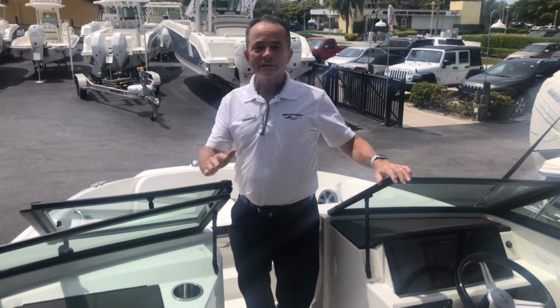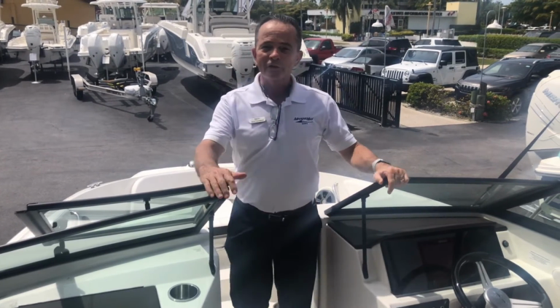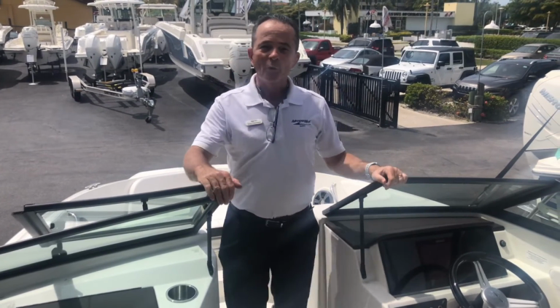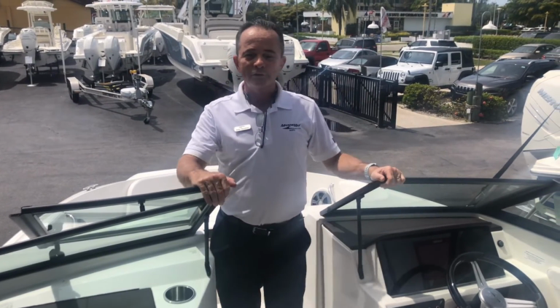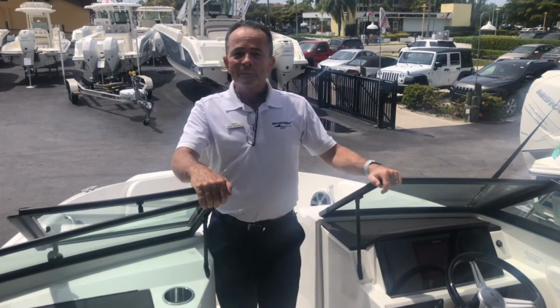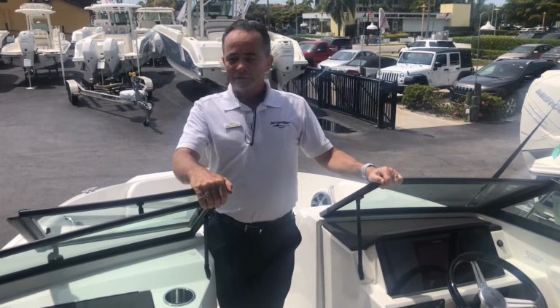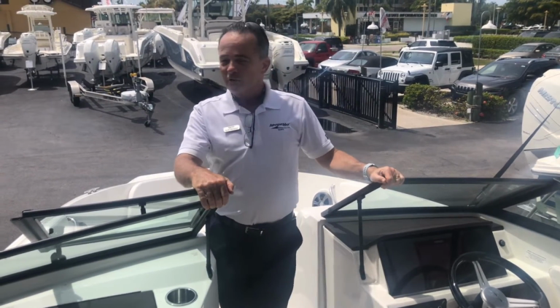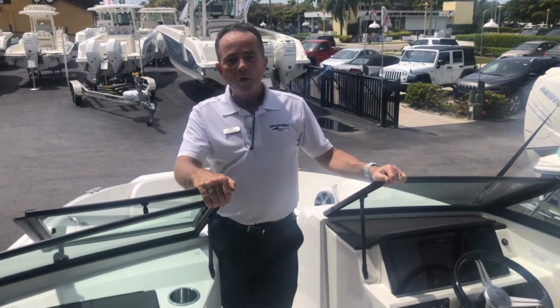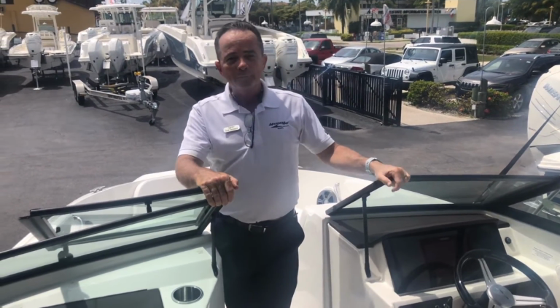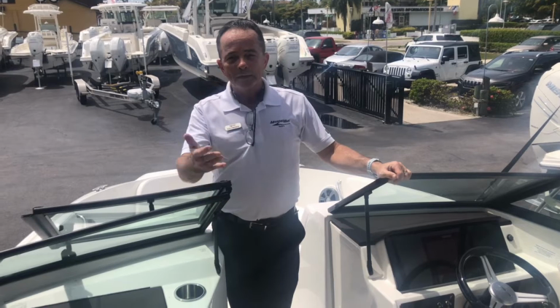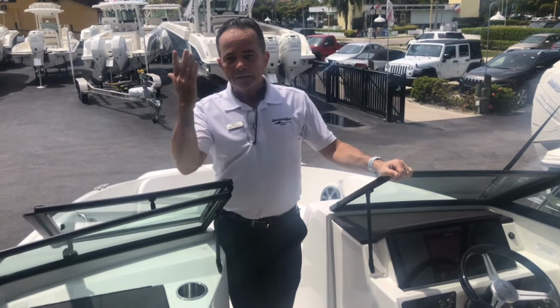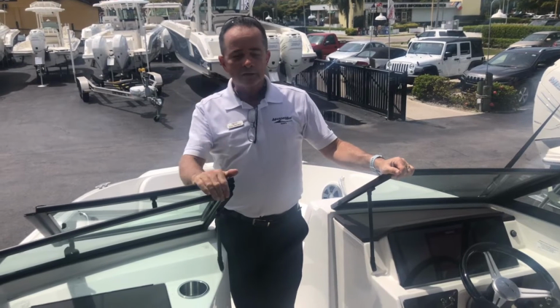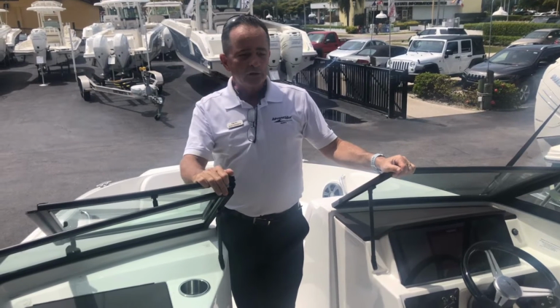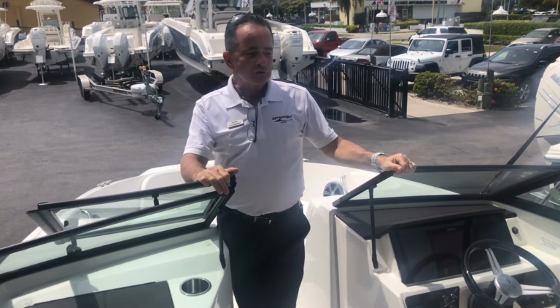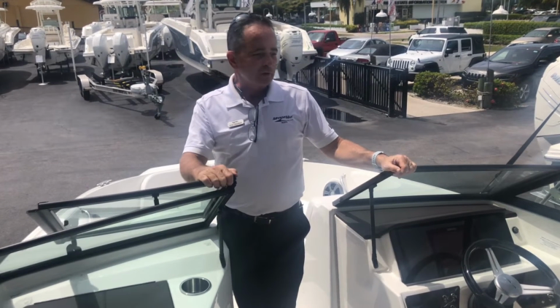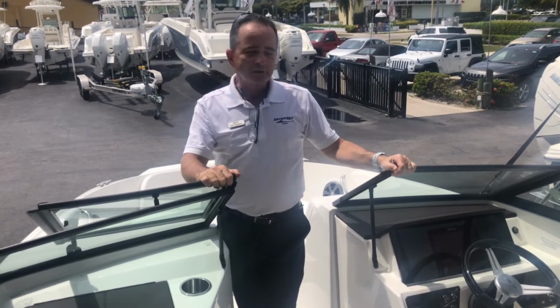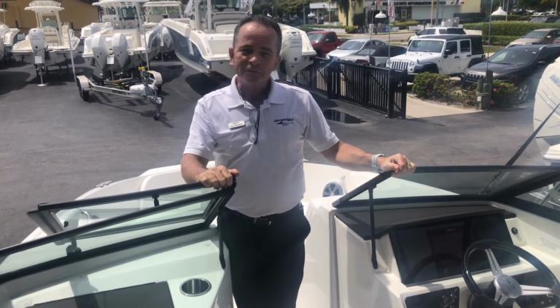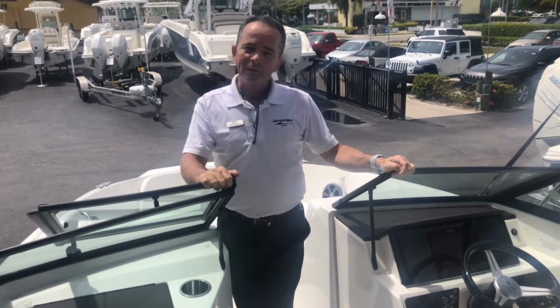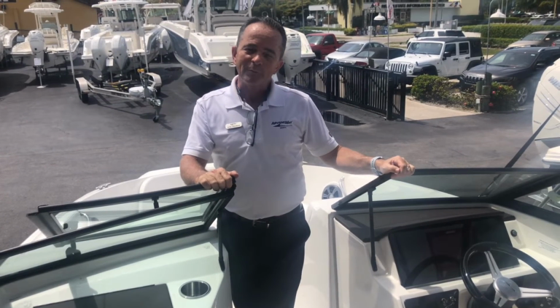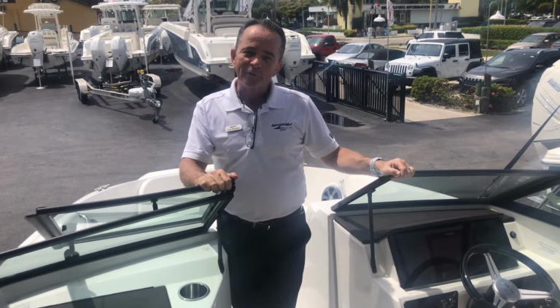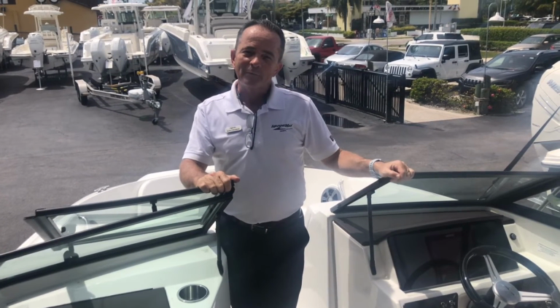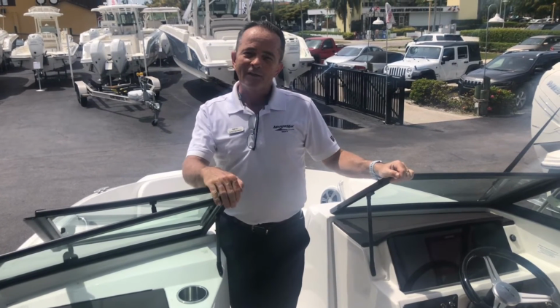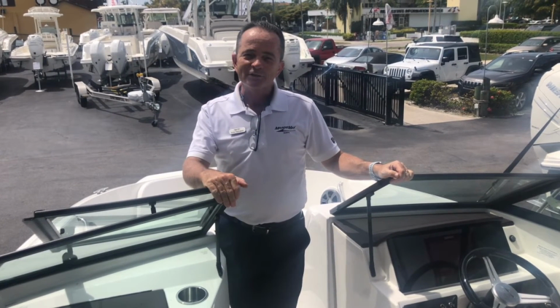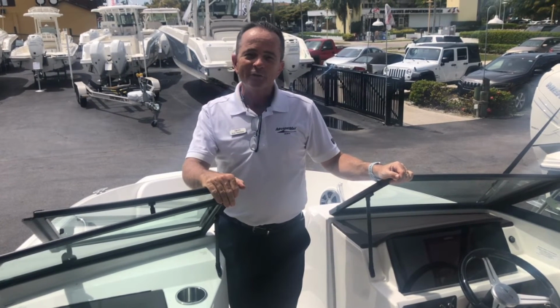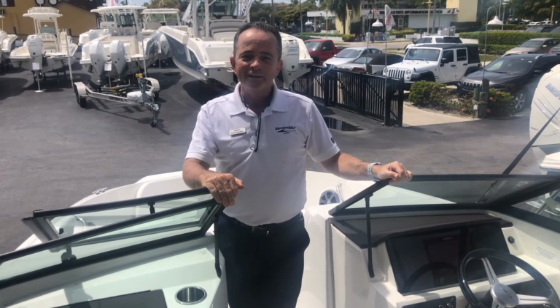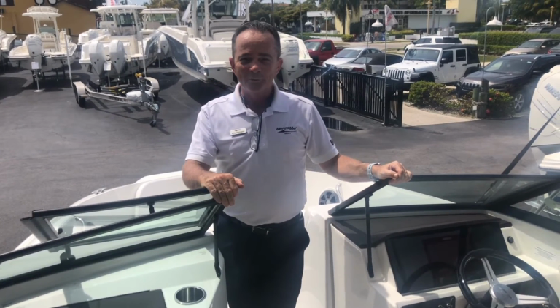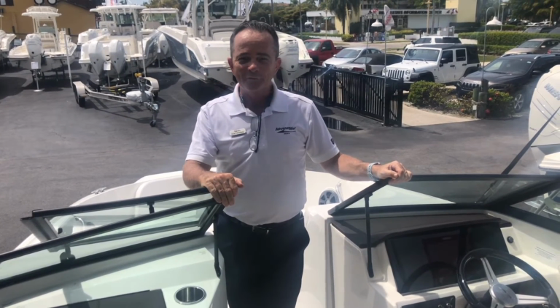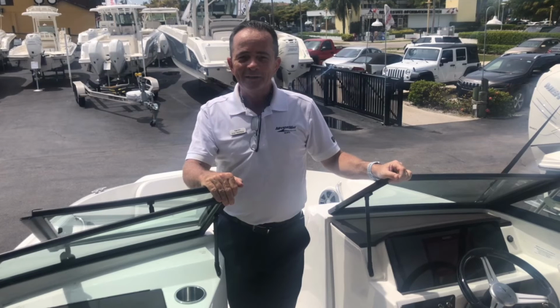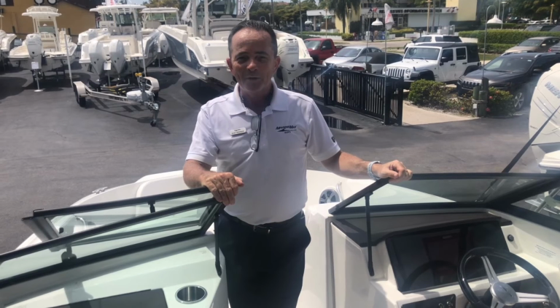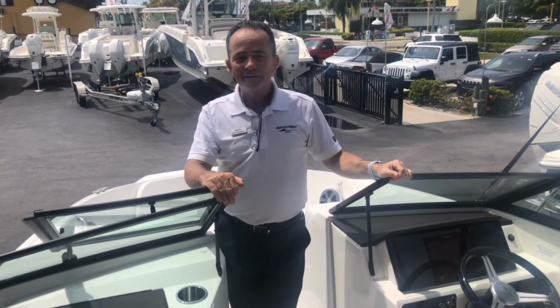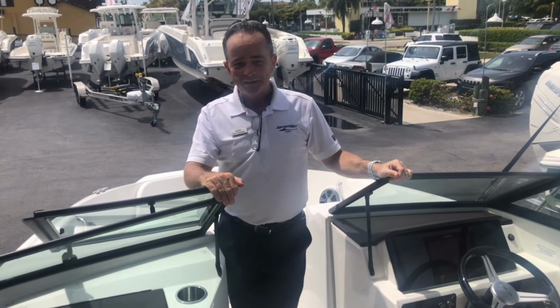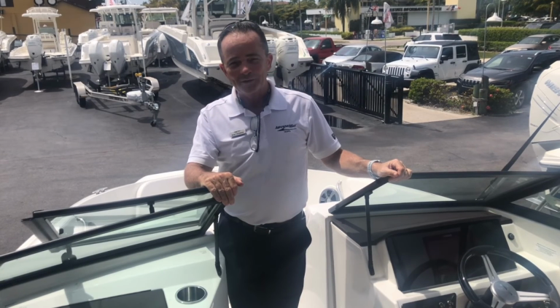It does everything you want to do, gets you out on the water. Any questions, if you'd like to come see it, my name is Bob Freeman. Give me a call at 603-213-1194.